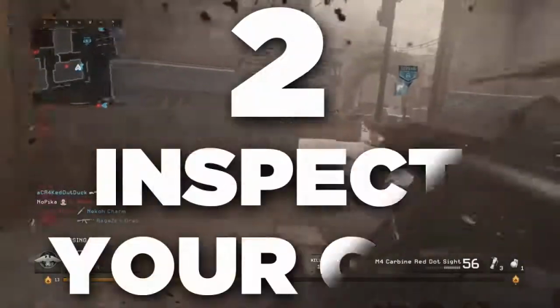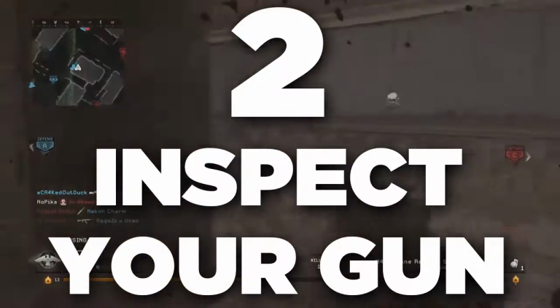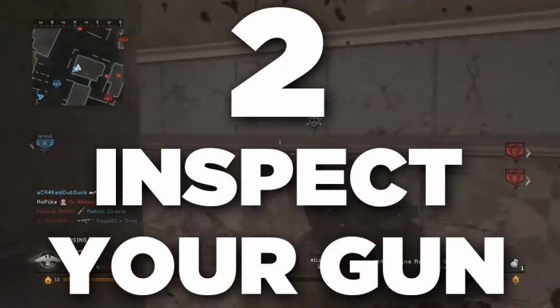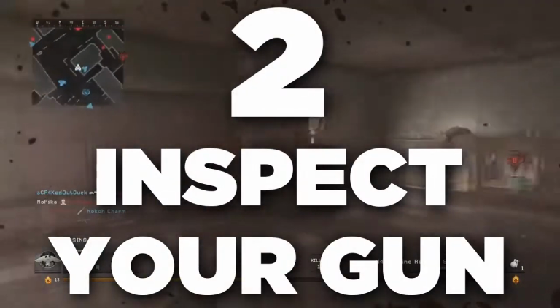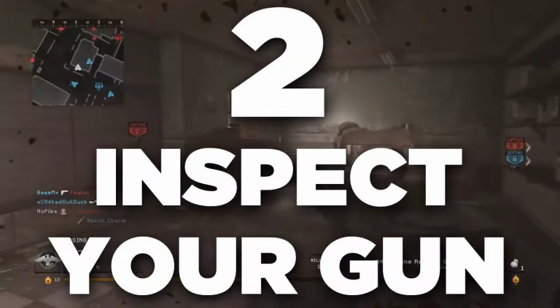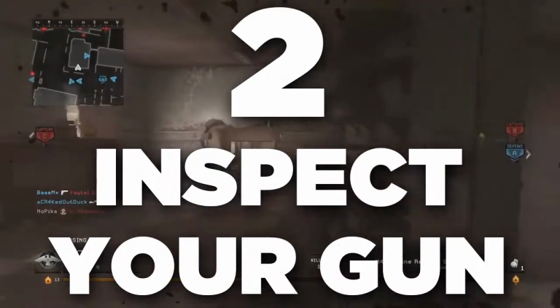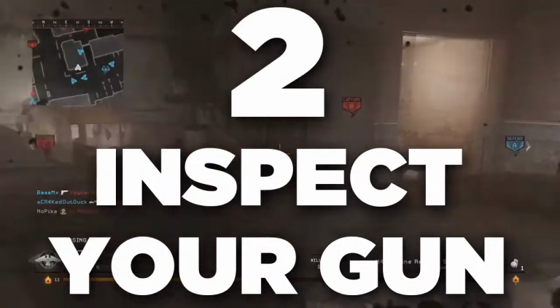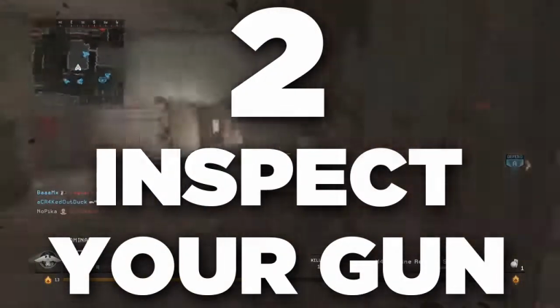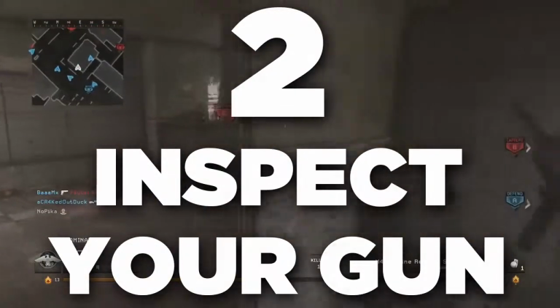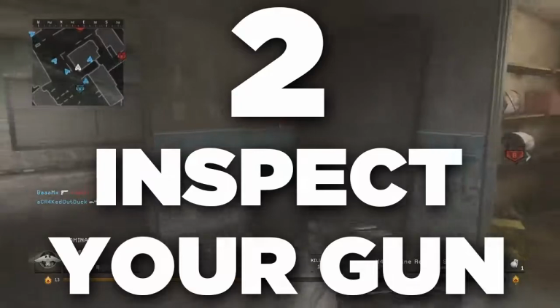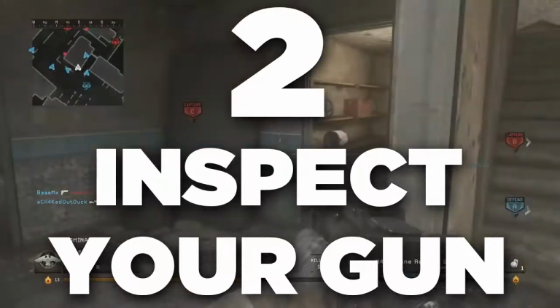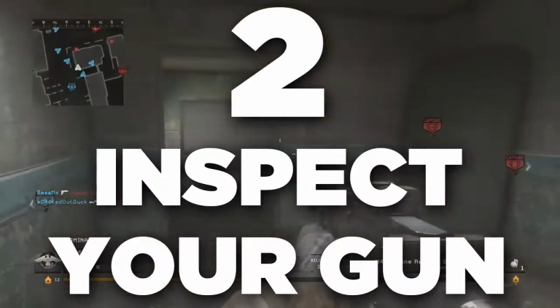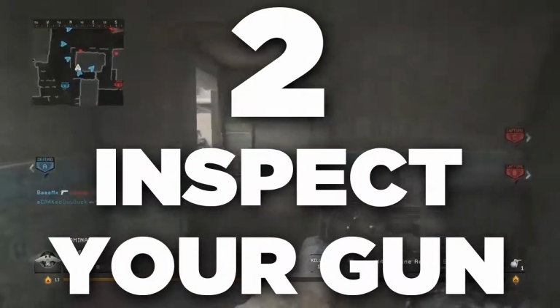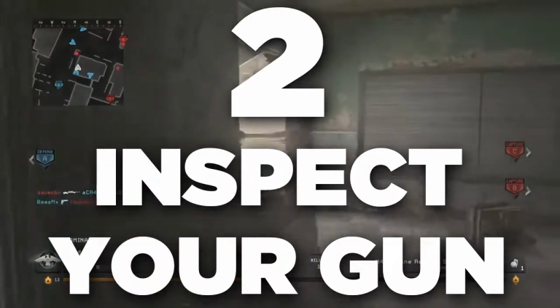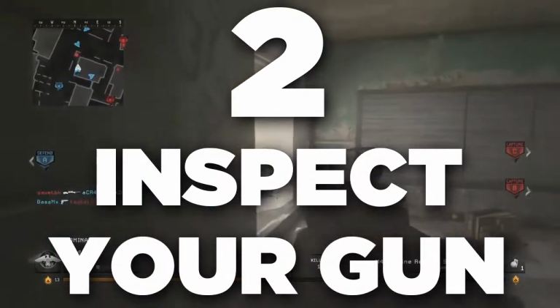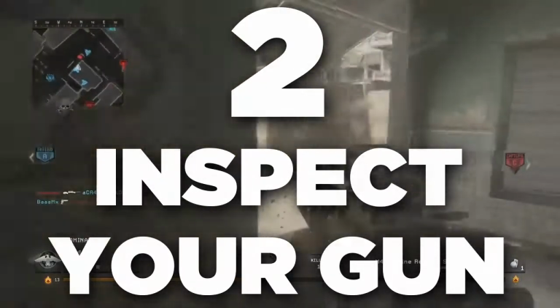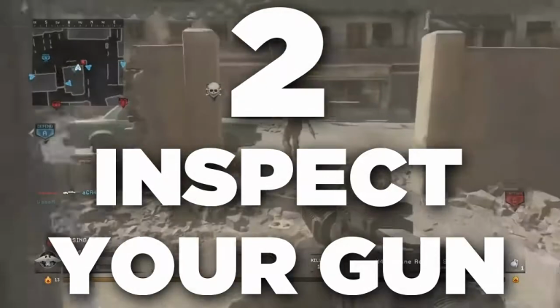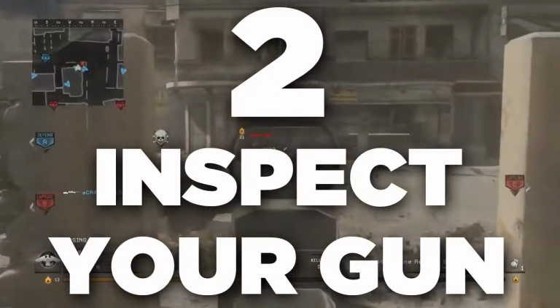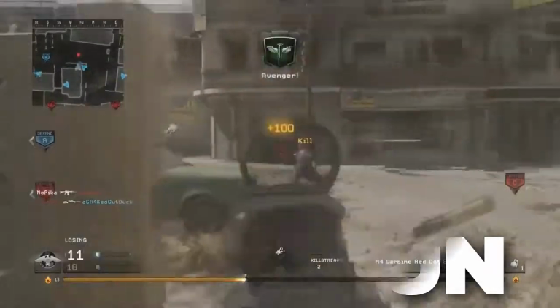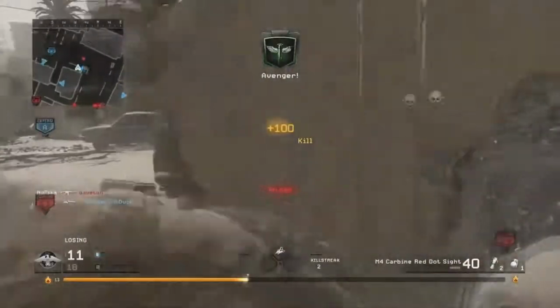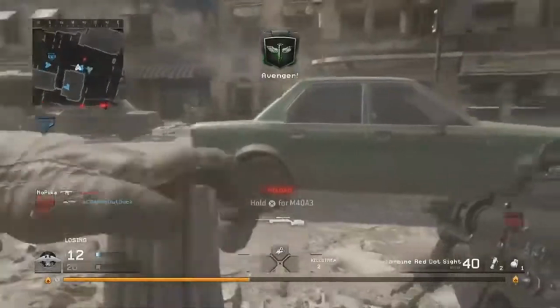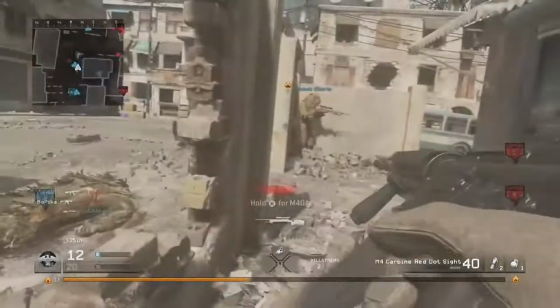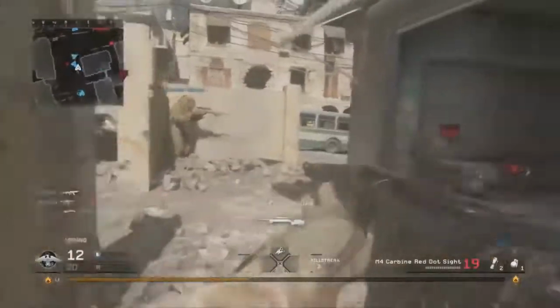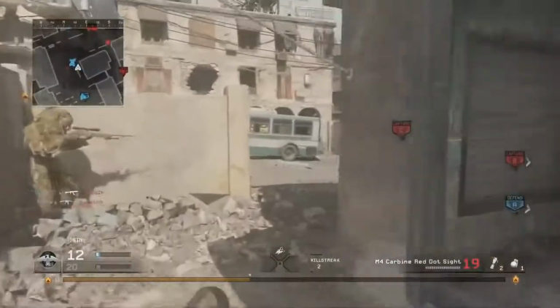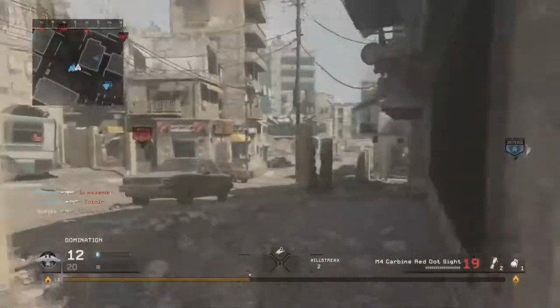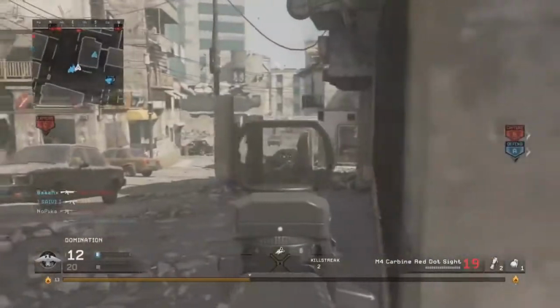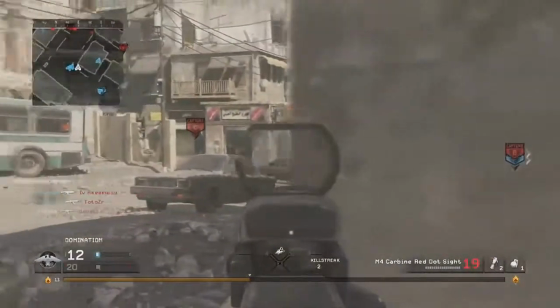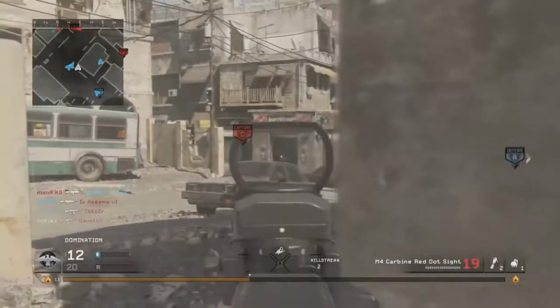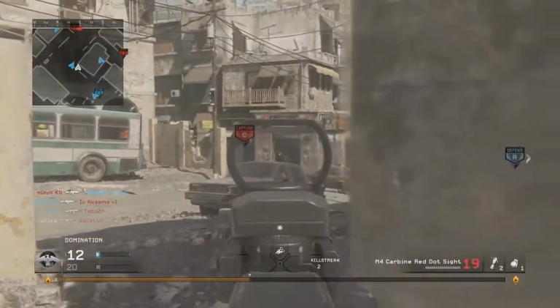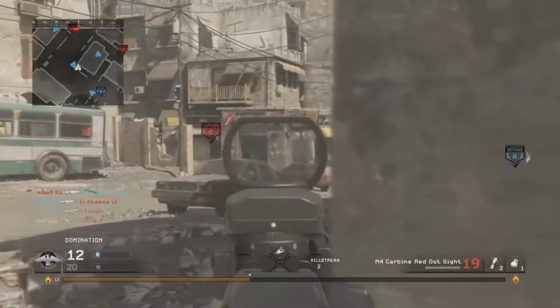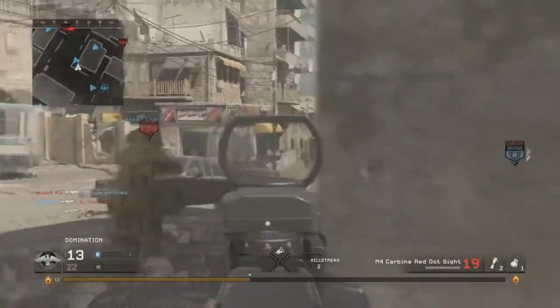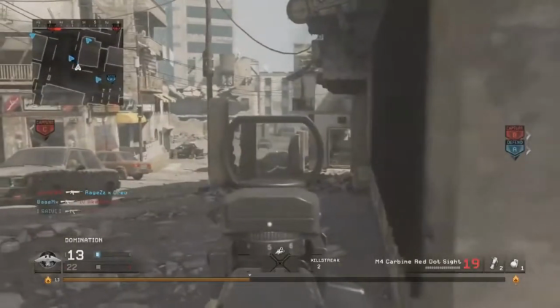The next thing is a new feature which is, in my opinion, pretty cool. You can inspect your gun, which is something I think they took from CSGO because you can do the same thing in that game. I think it's pretty cool and dope to have in the game. You can do this with any gun you want and you'll pretty much just get a little cool animation.